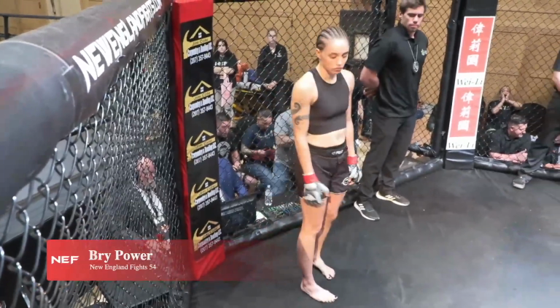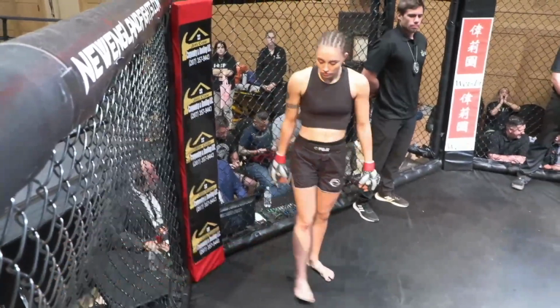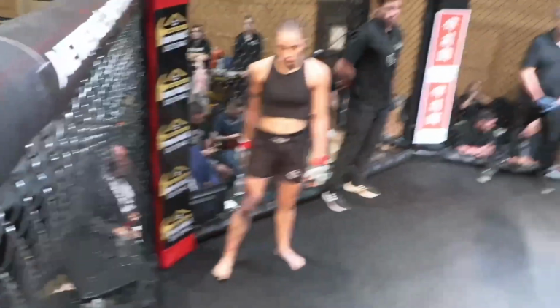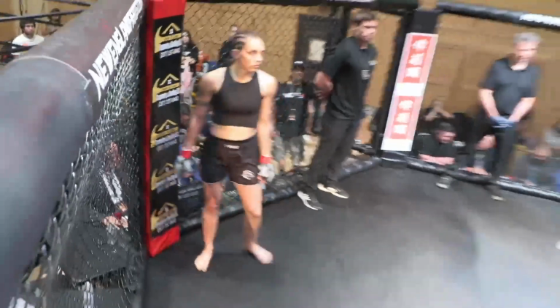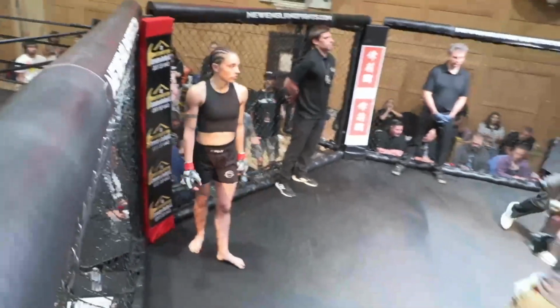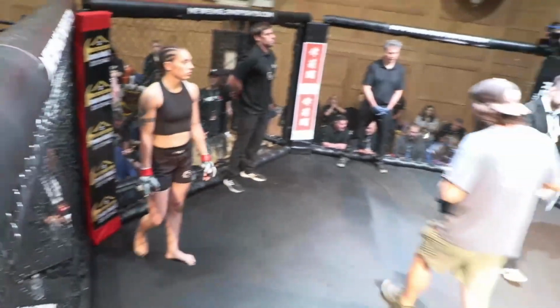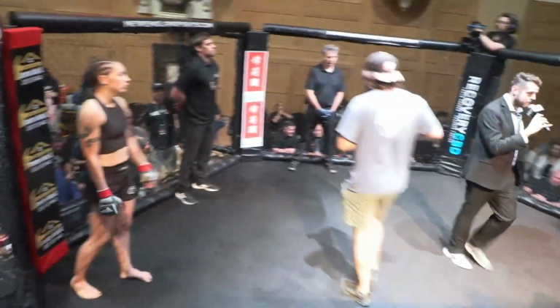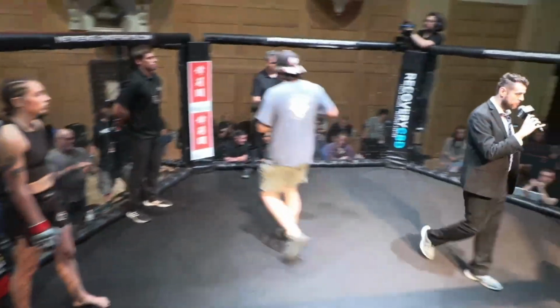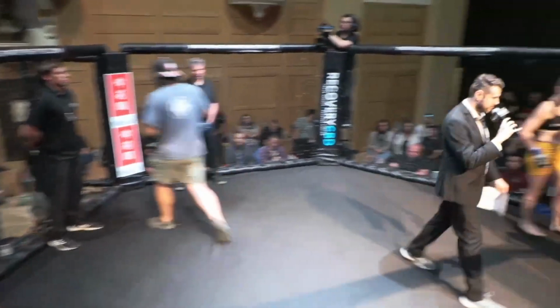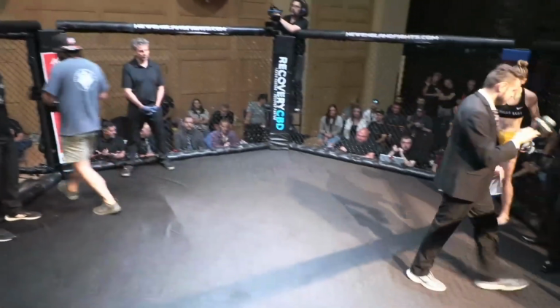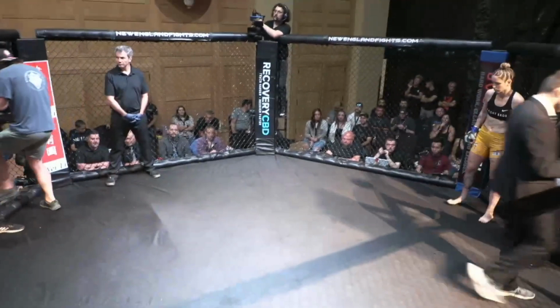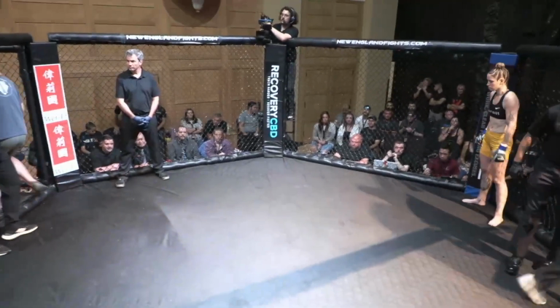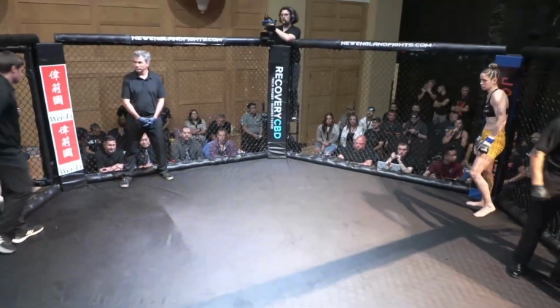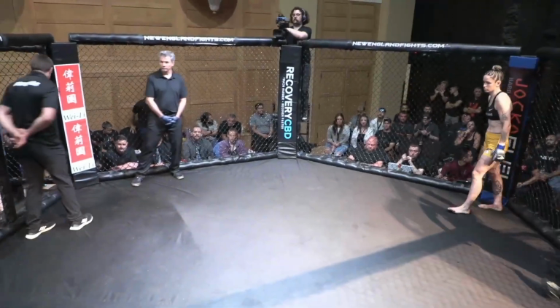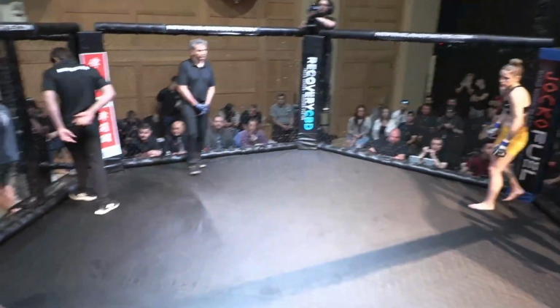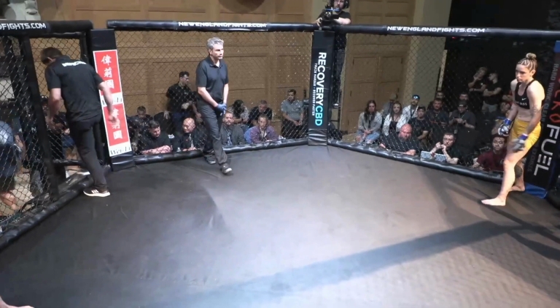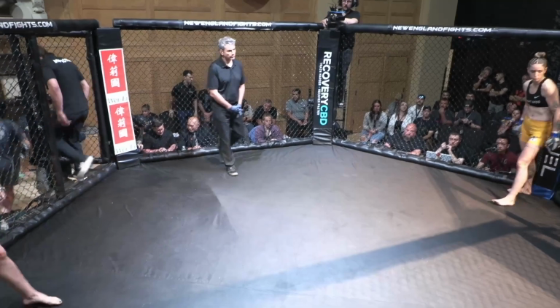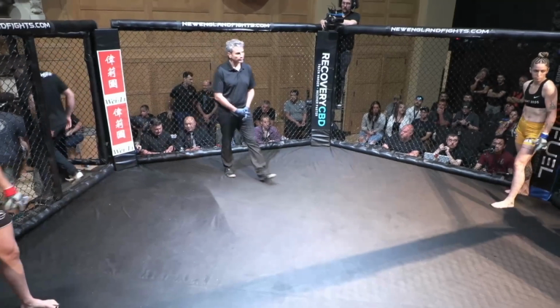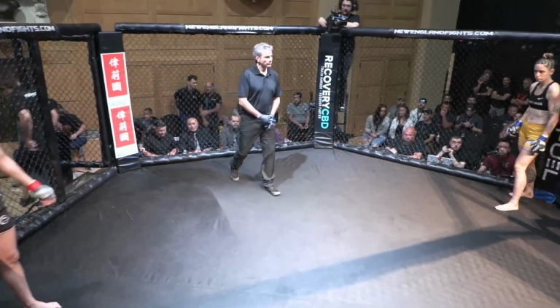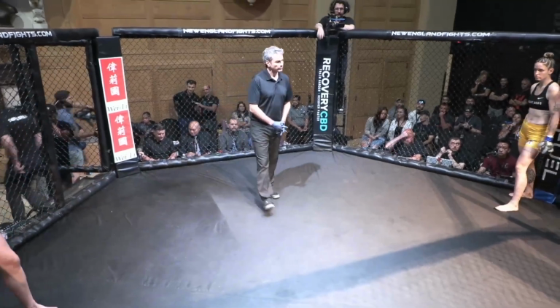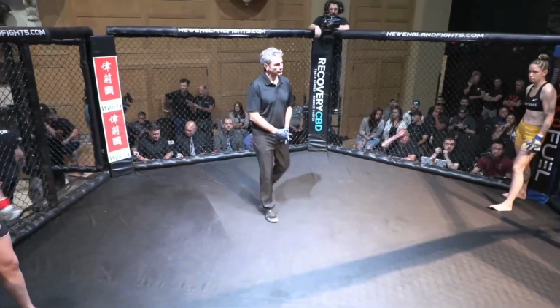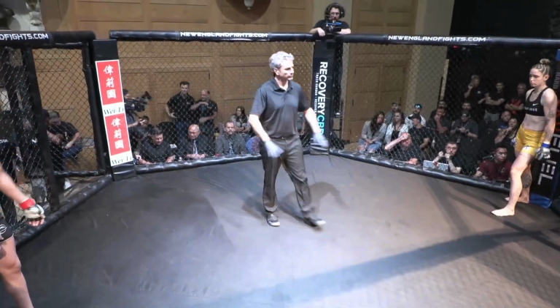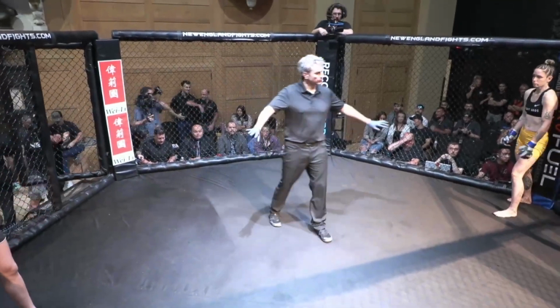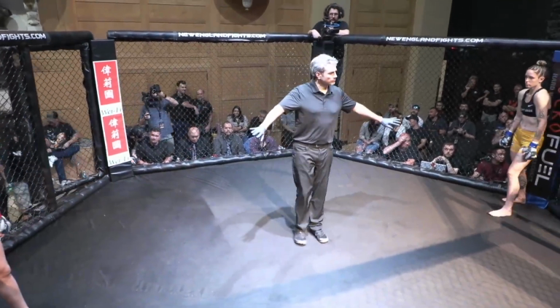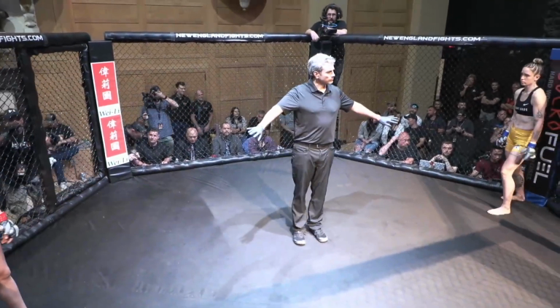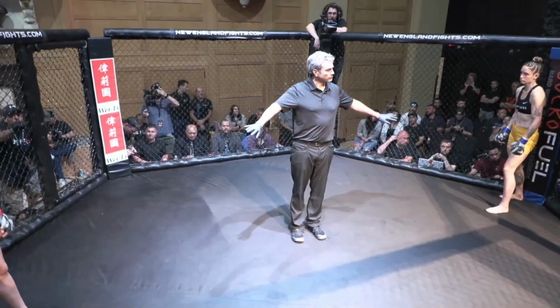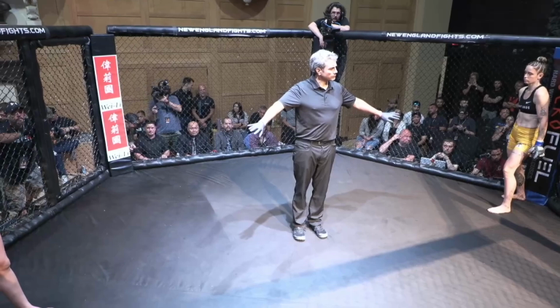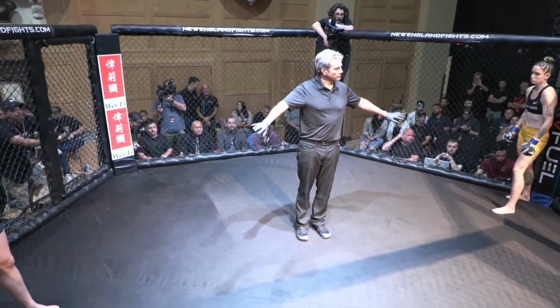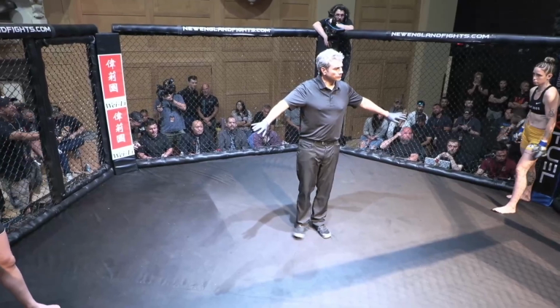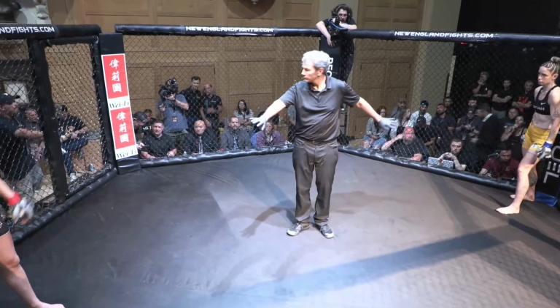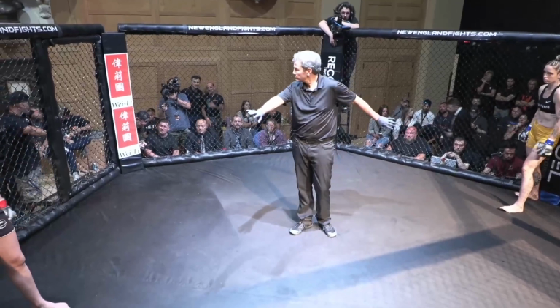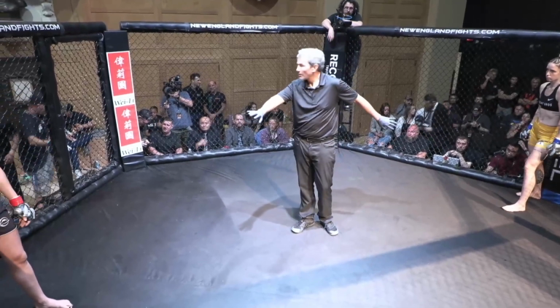I got to say, Bree Power doesn't look phased by this at all. She looks like she's just going for a walk in the park. I'd say the same about her opponent, Amanda Ferreira.